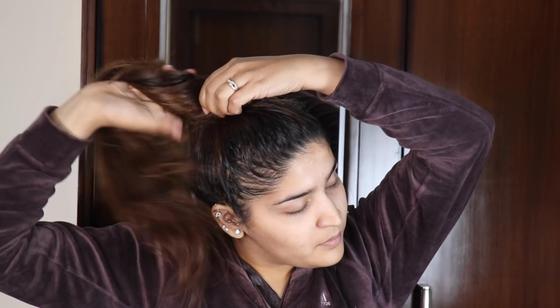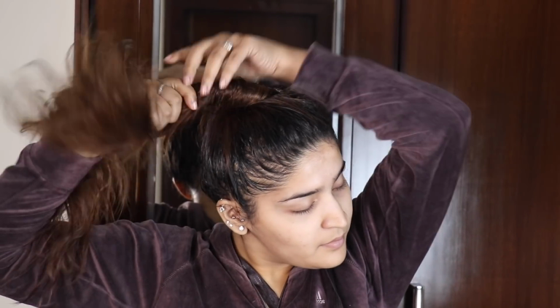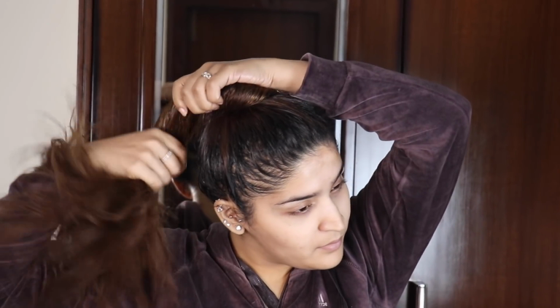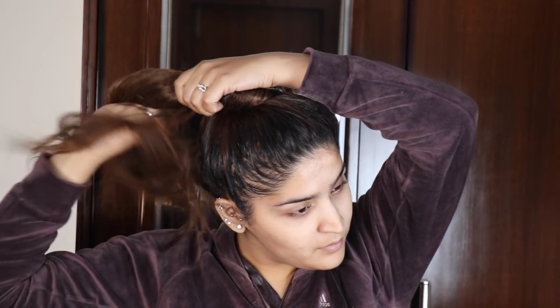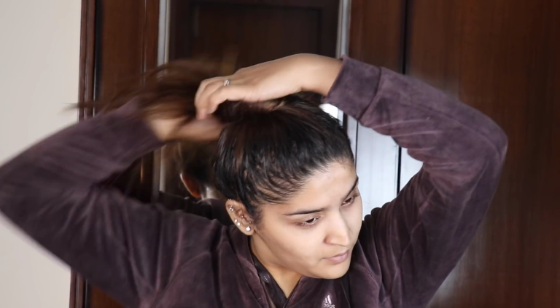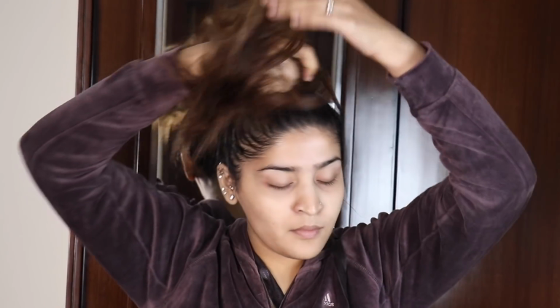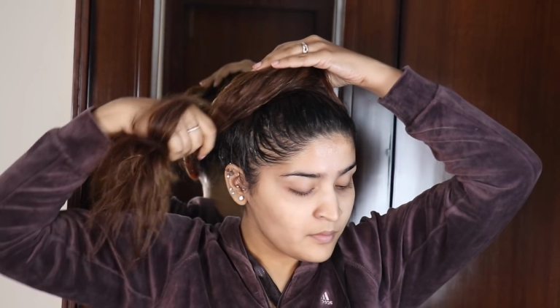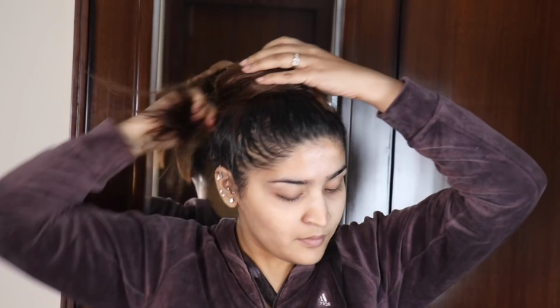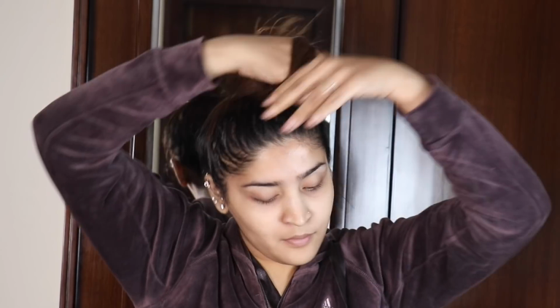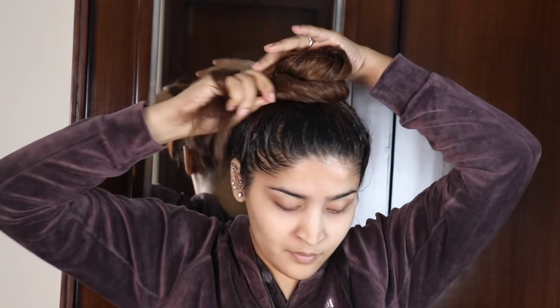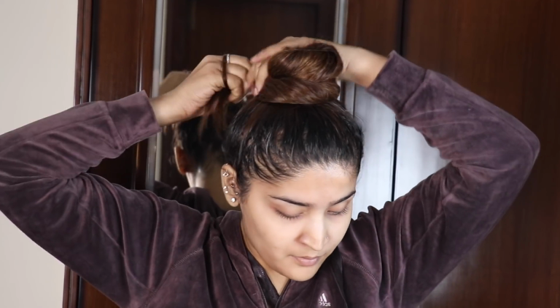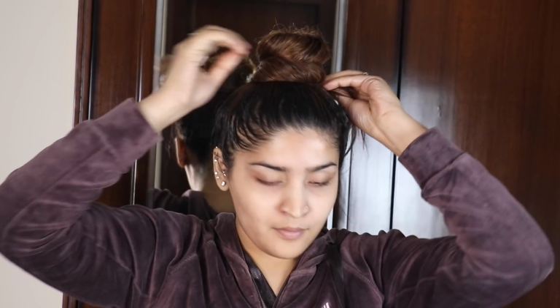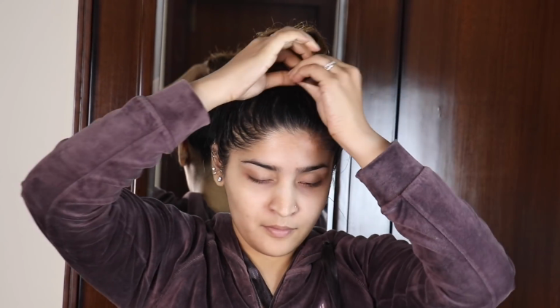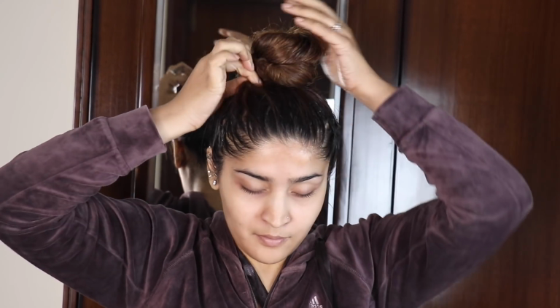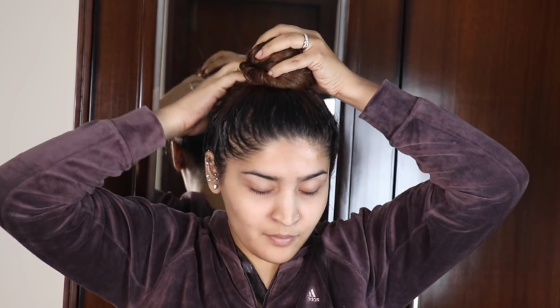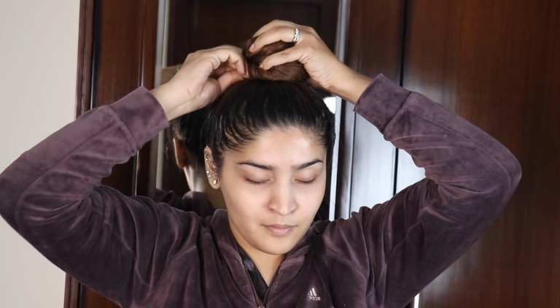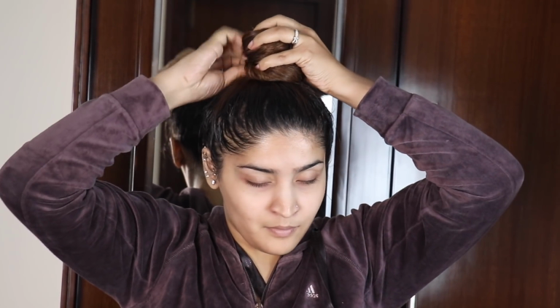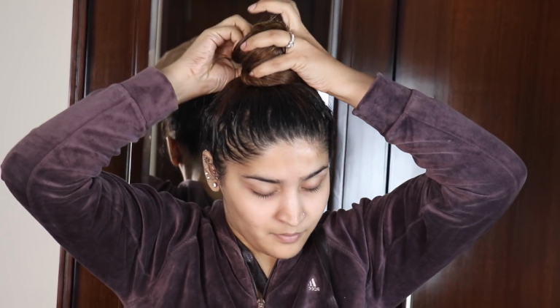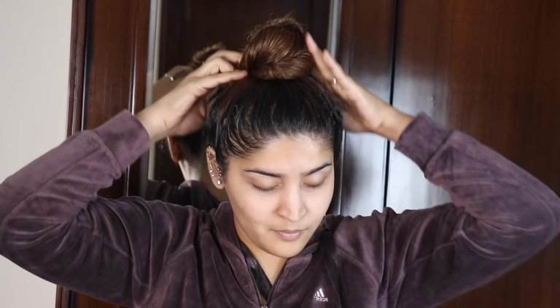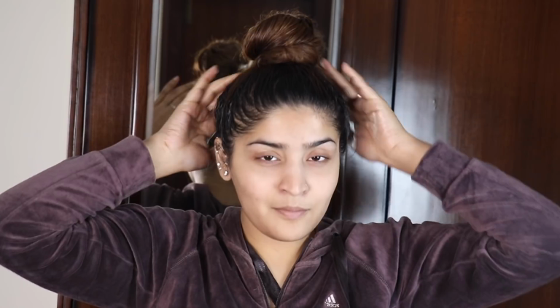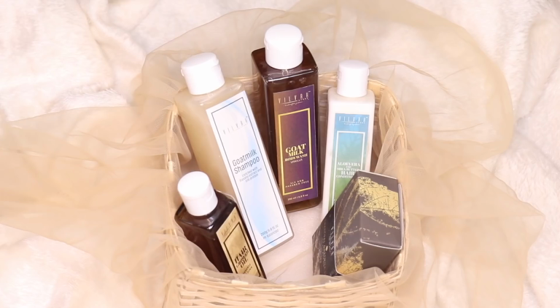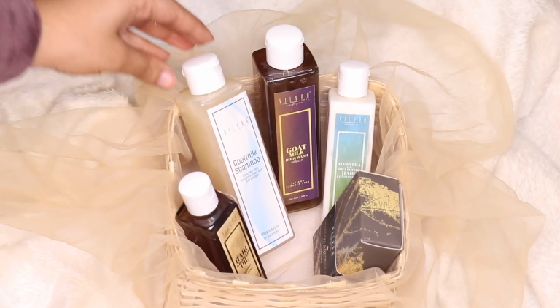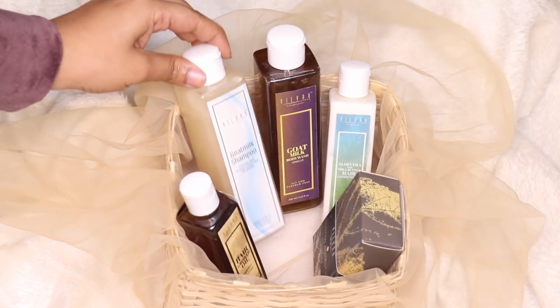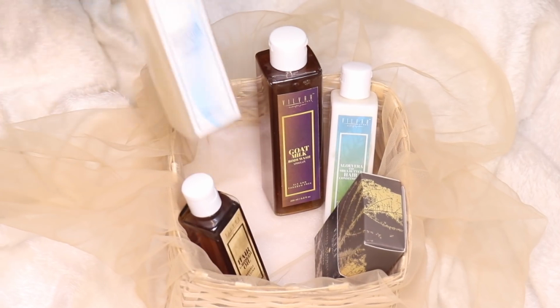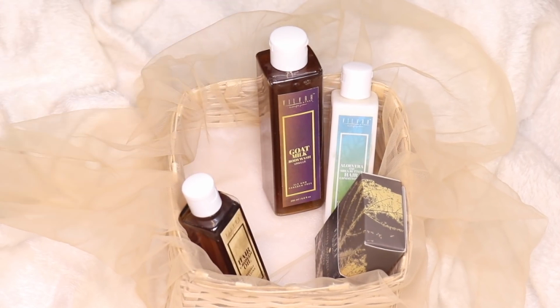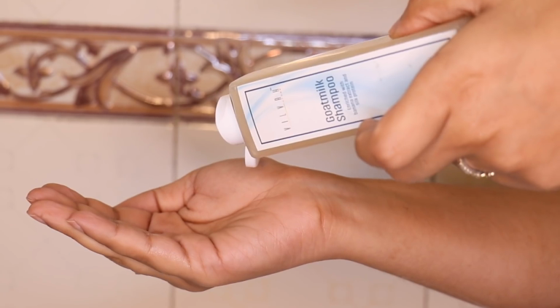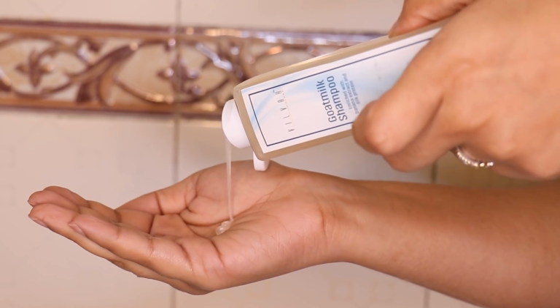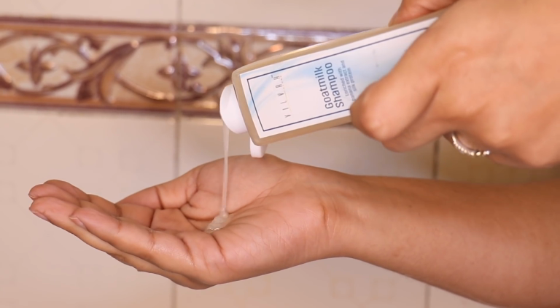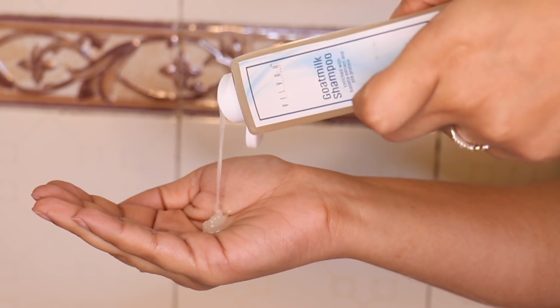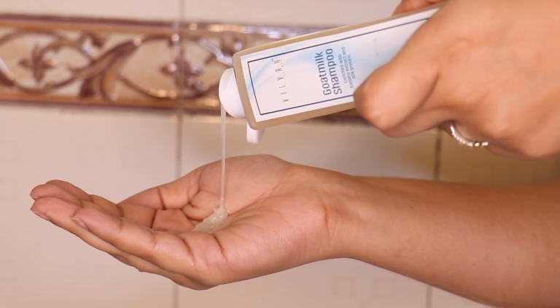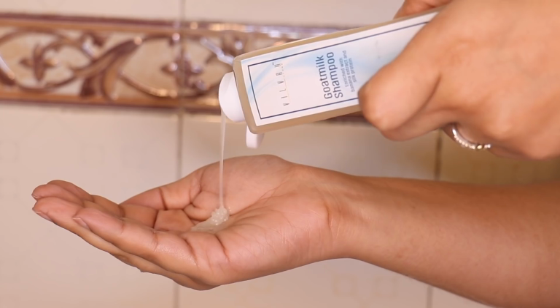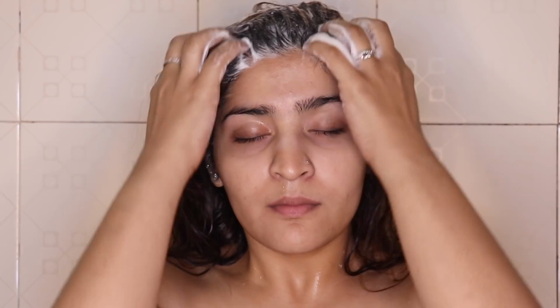This hair oil will make your hair feel softer instantly, but over a period of time it will help your hair grow out slowly and steadily. Once your hair oil has been sitting, you can wash off your hair, and for washing off my hair I'm going to be using the goat milk shampoo.